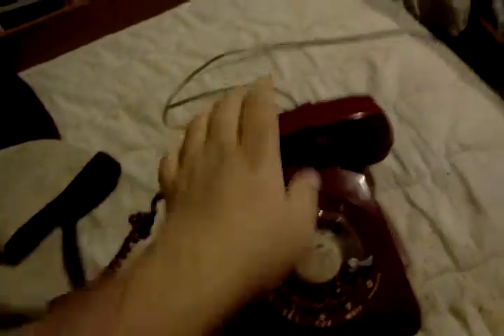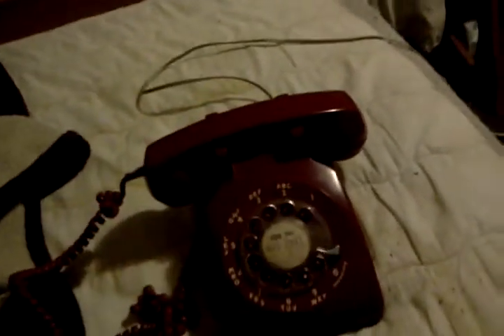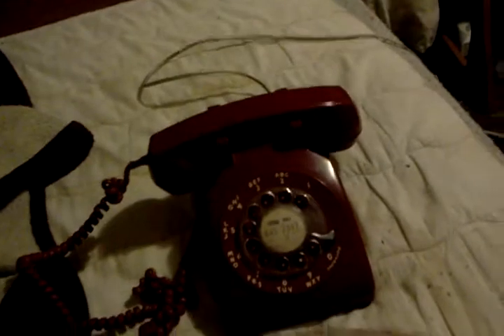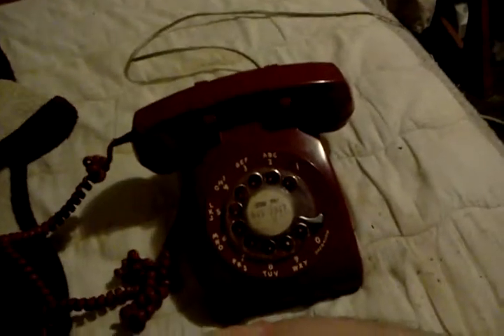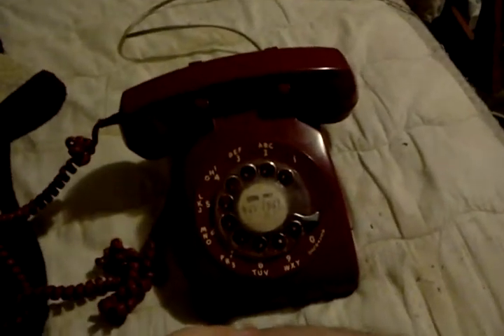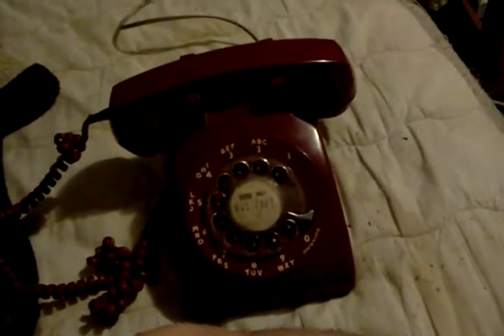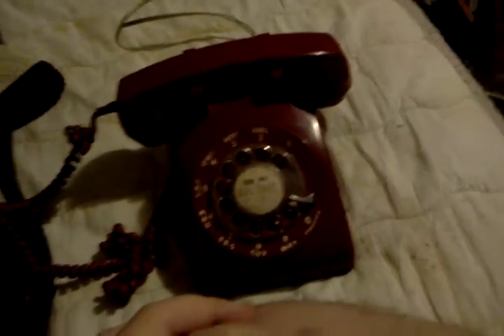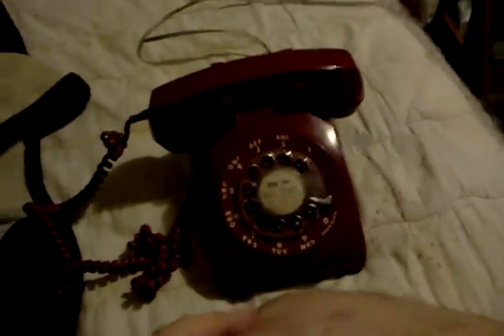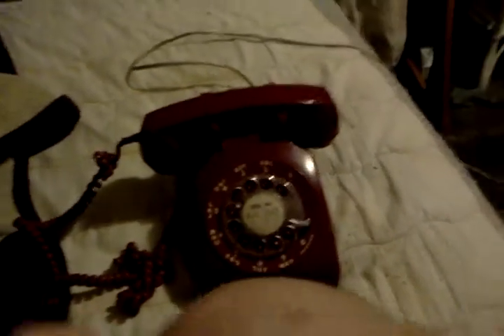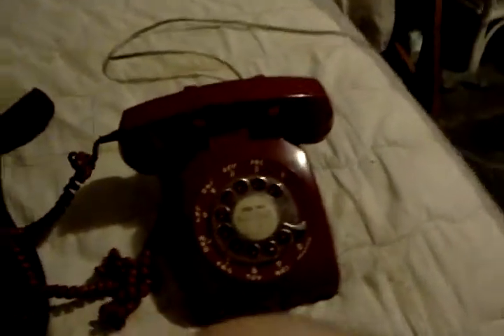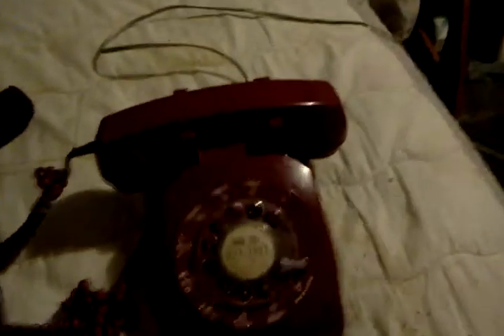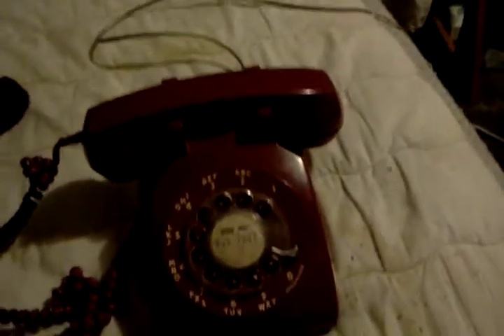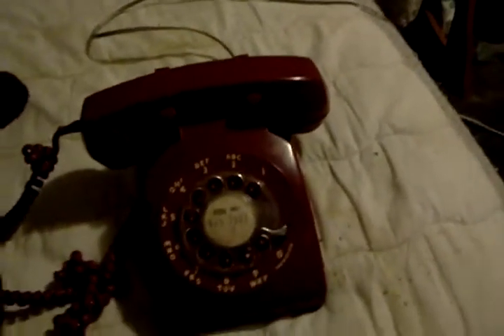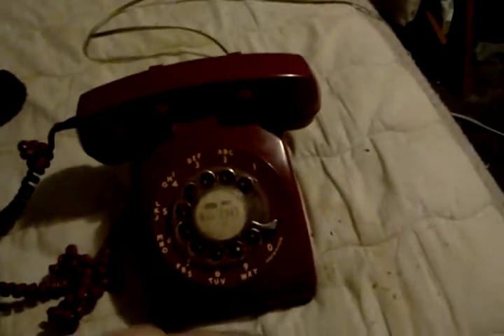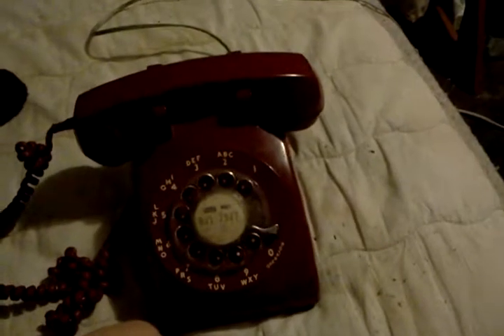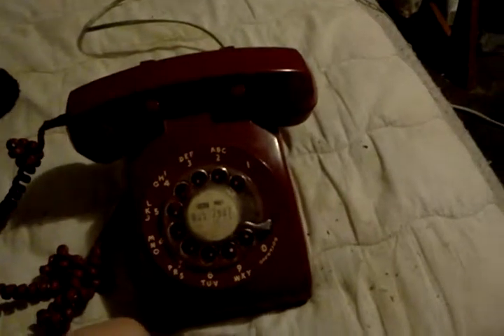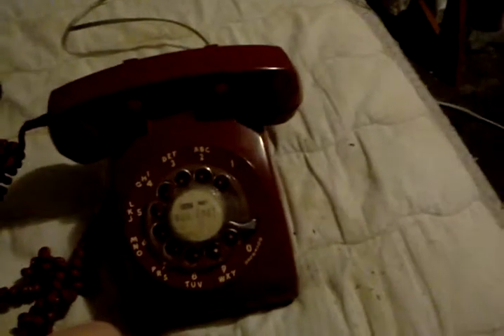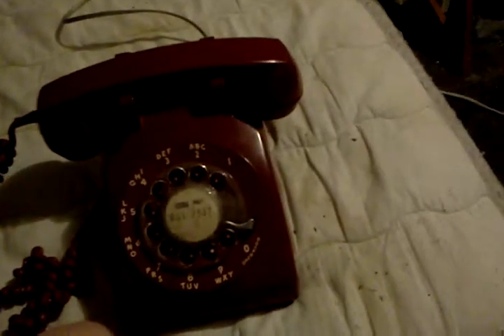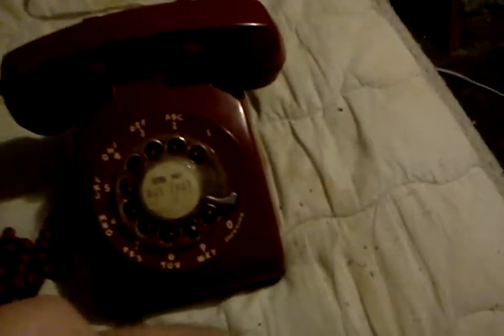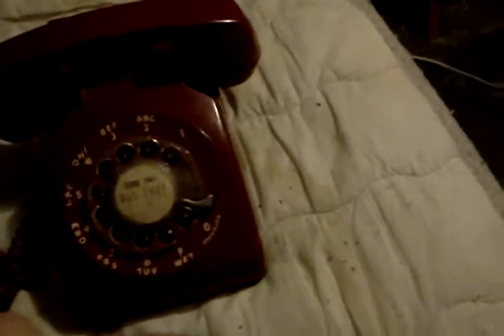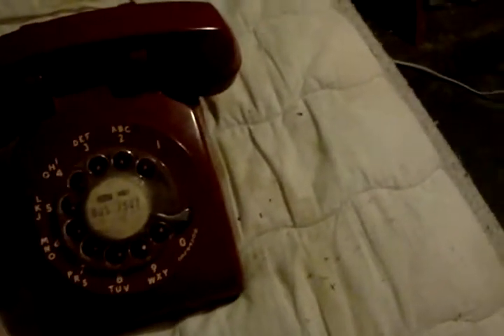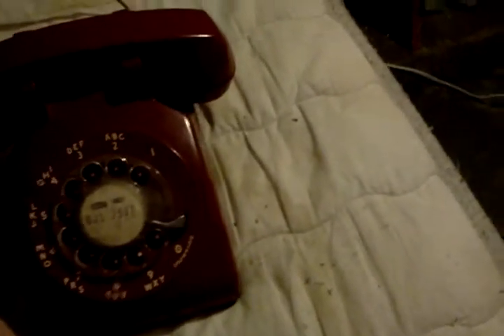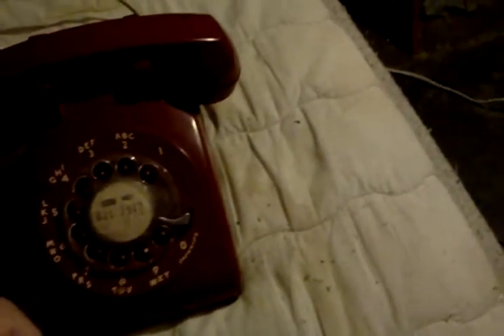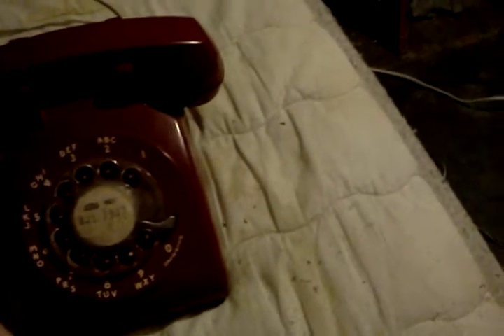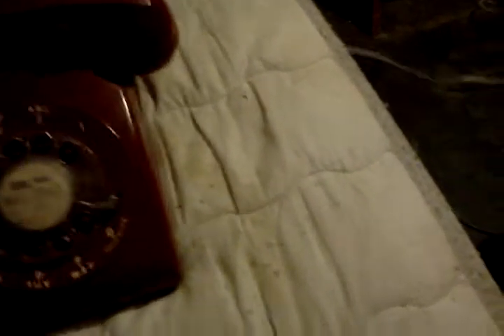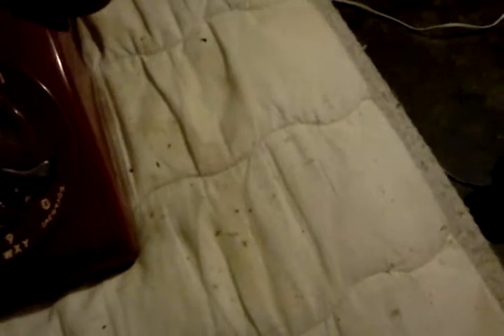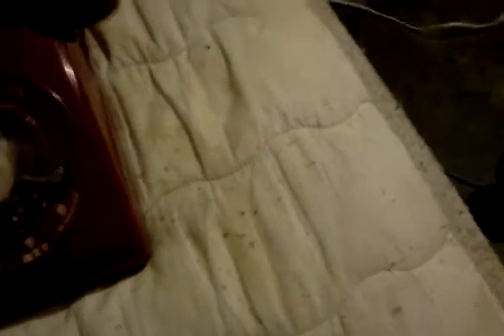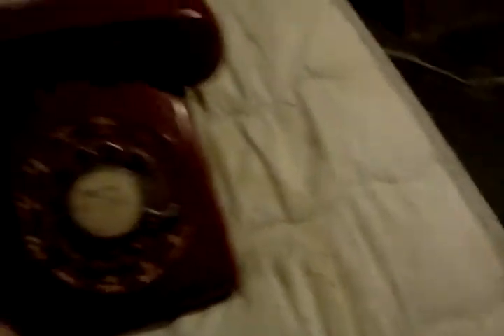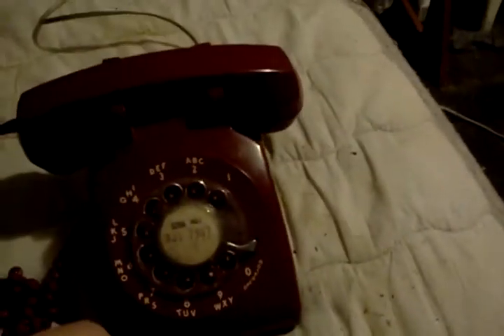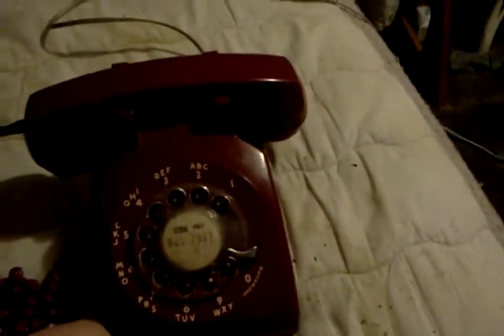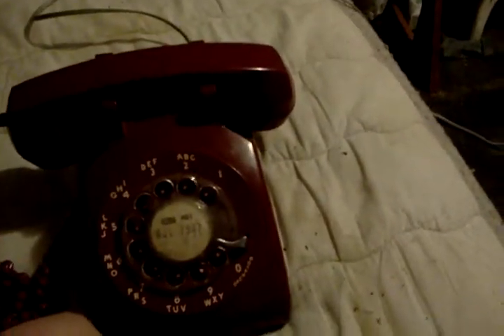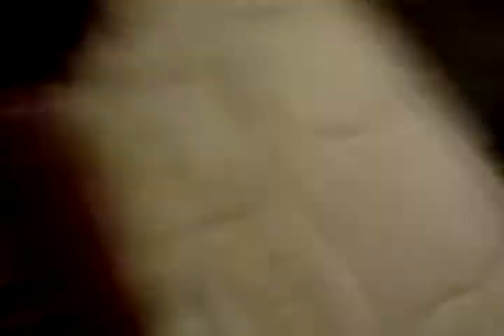And then you hang up the phone like that. And then you hang up the phone like that again. This is Gabe Goldman signing off.